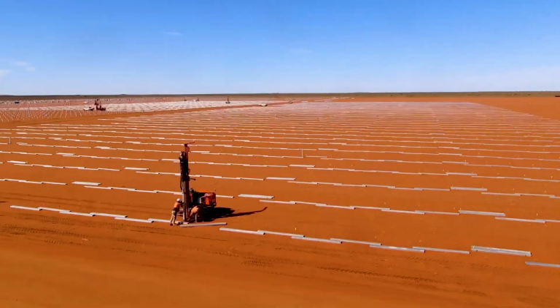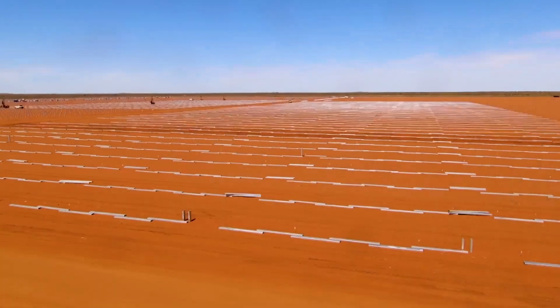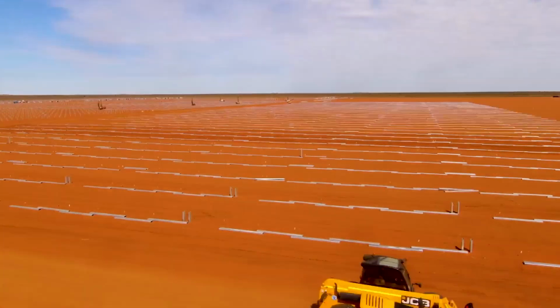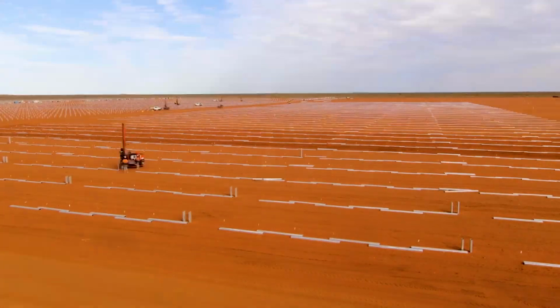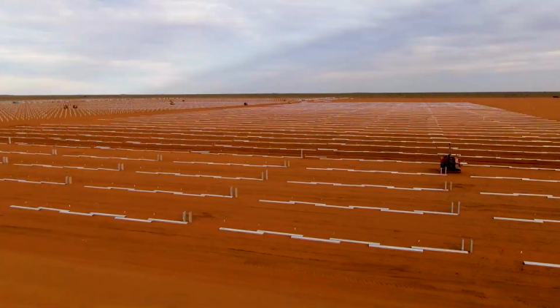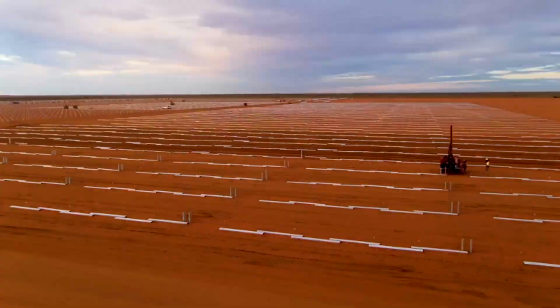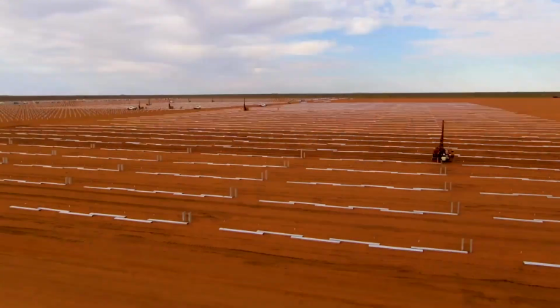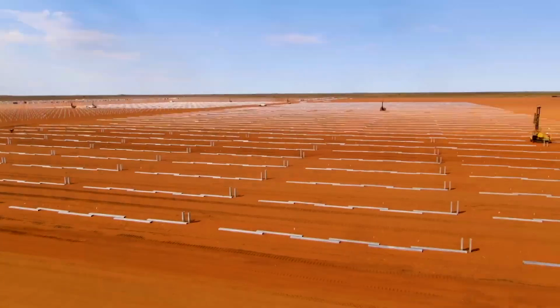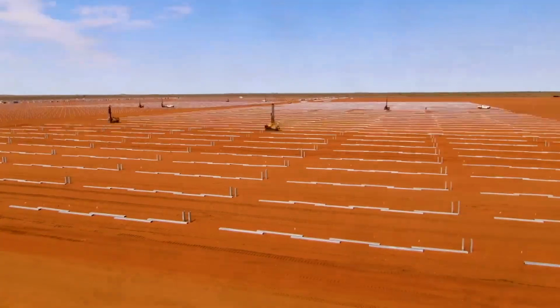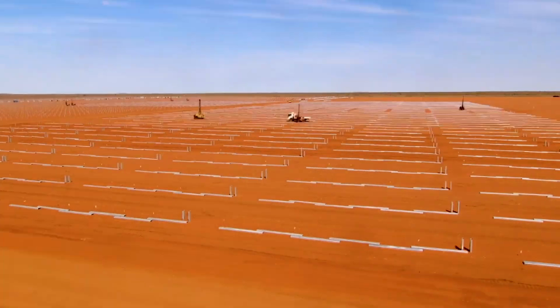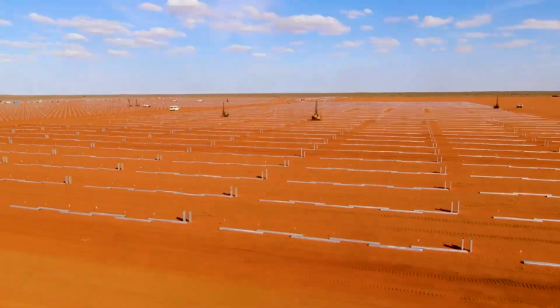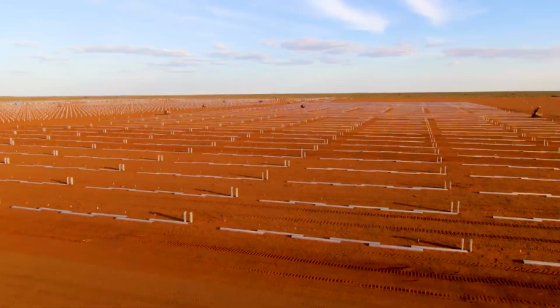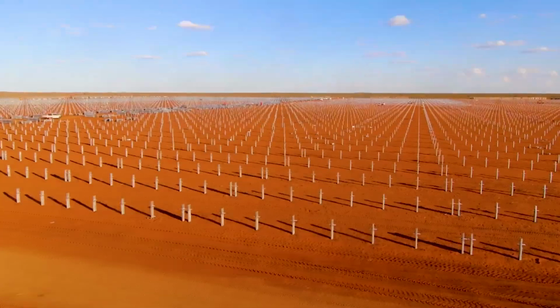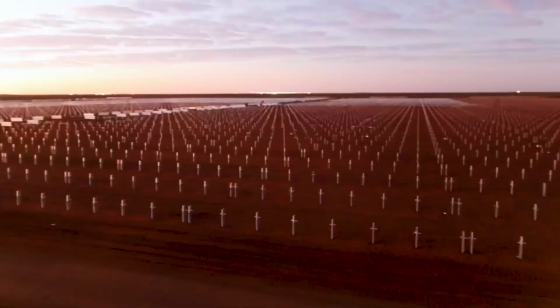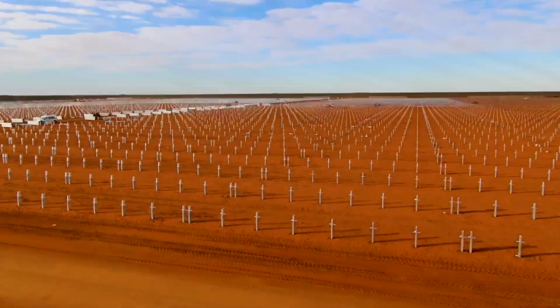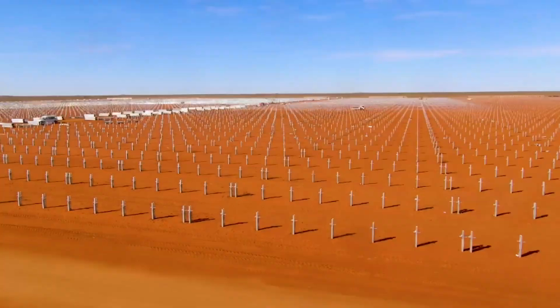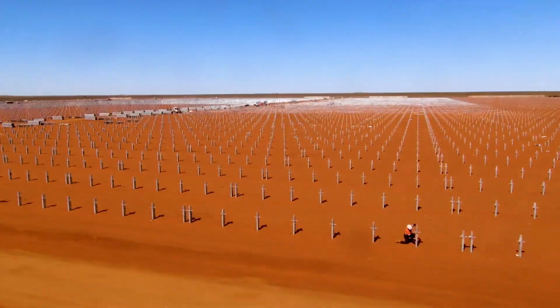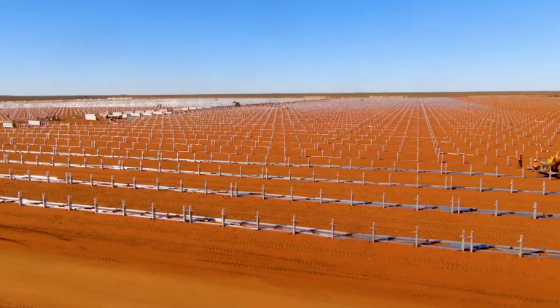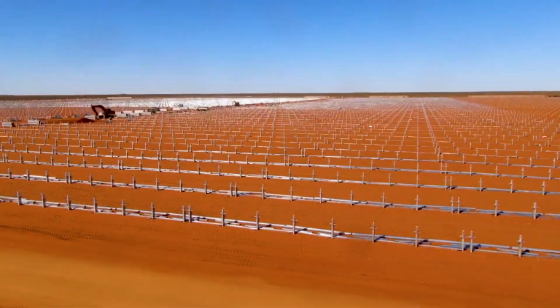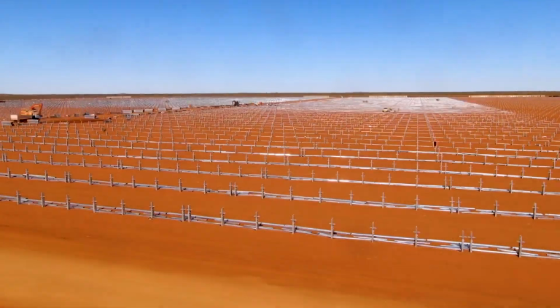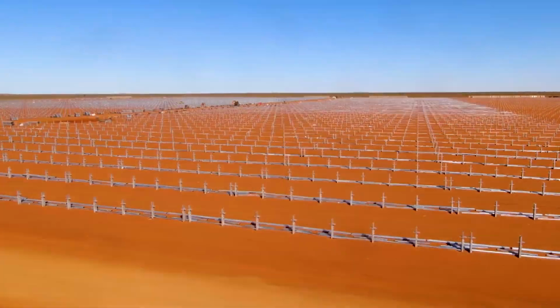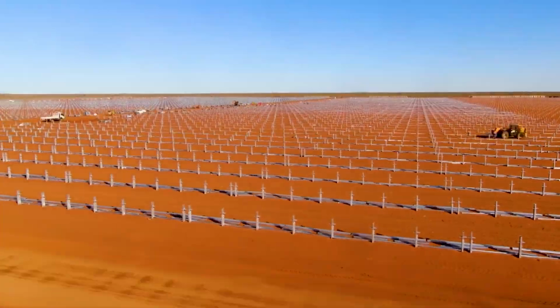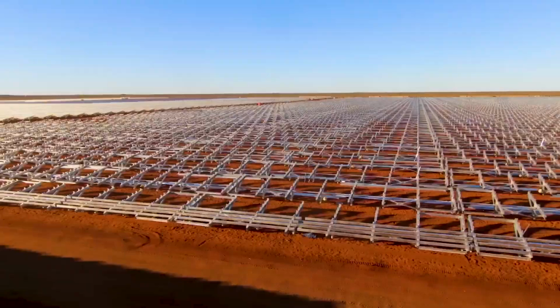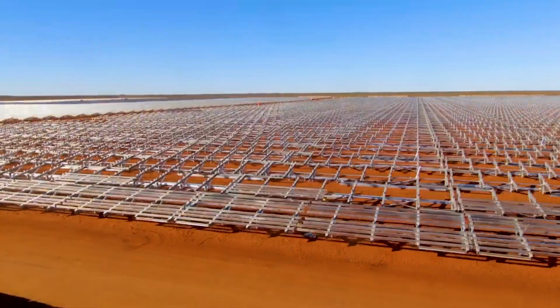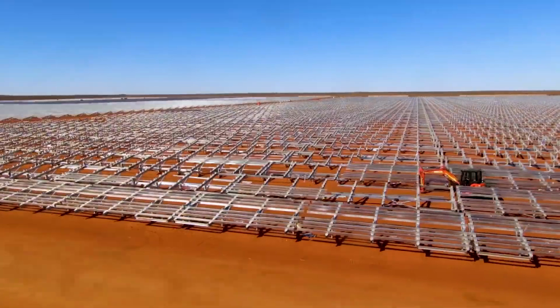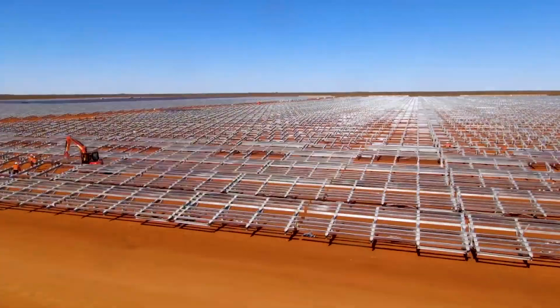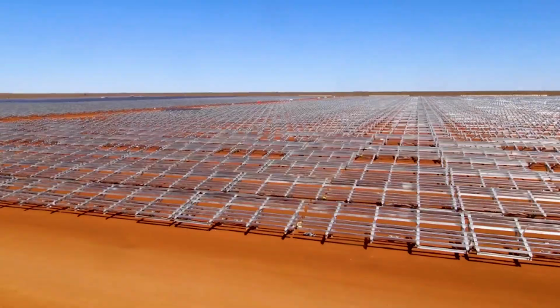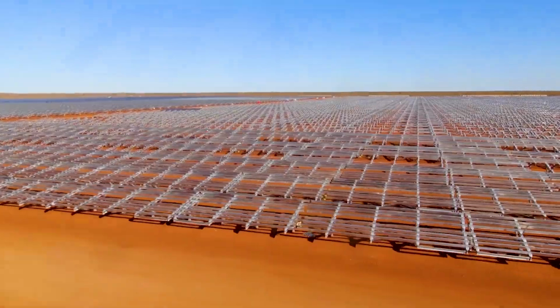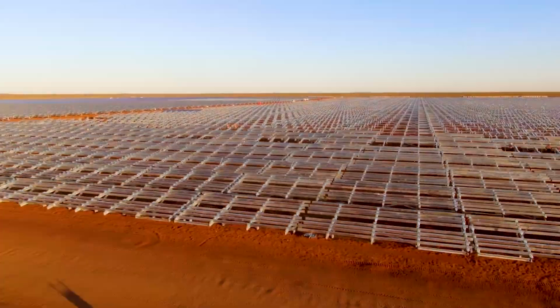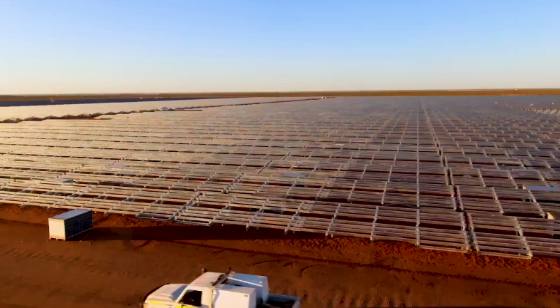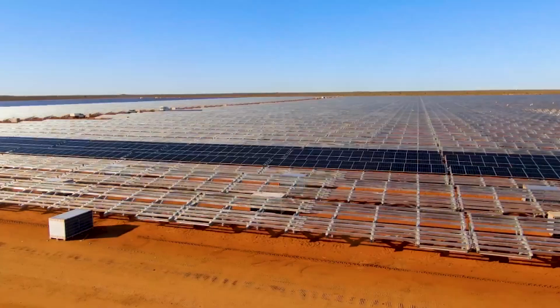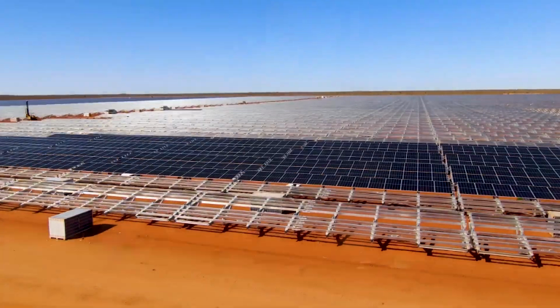The solar farm is designed to withstand wind speeds of 80 metres per second, or 288 kilometres per hour — a first in the Australian market.